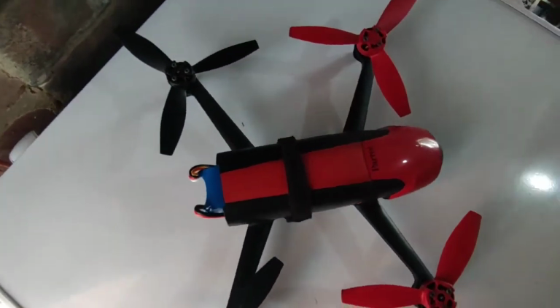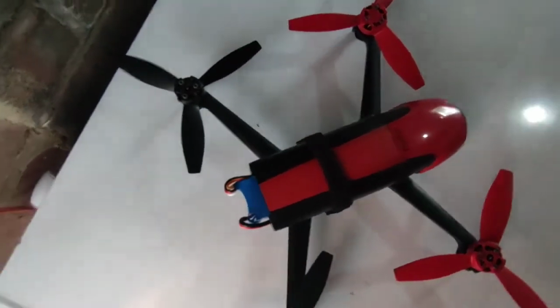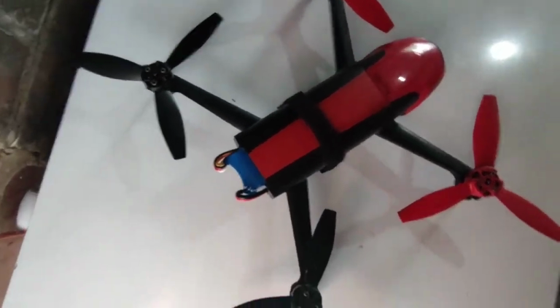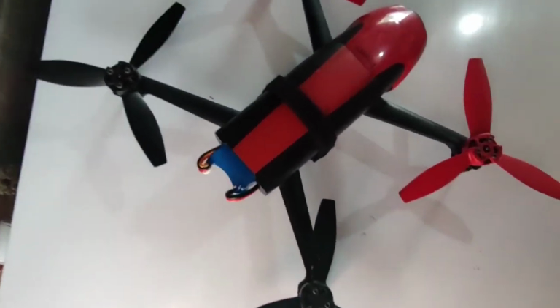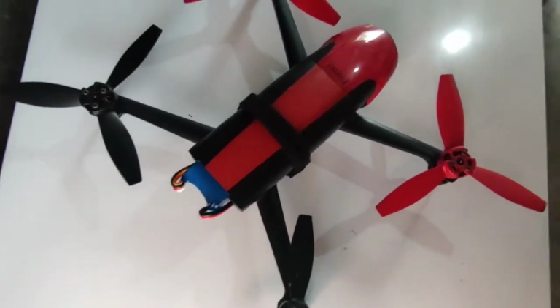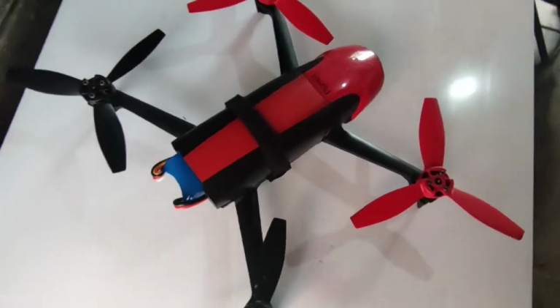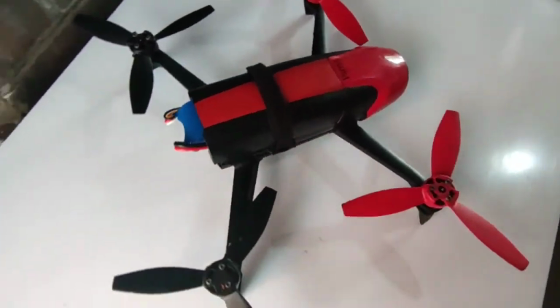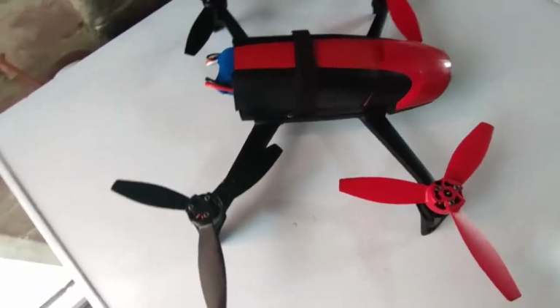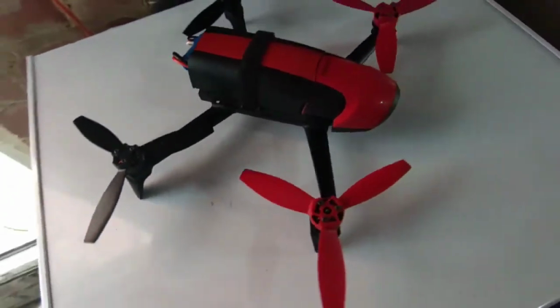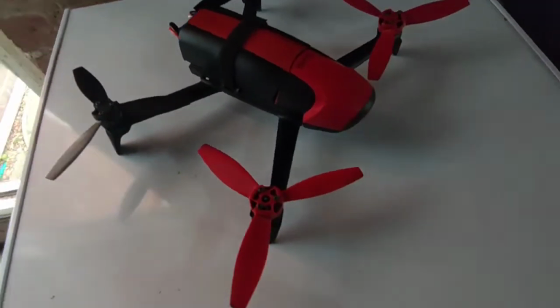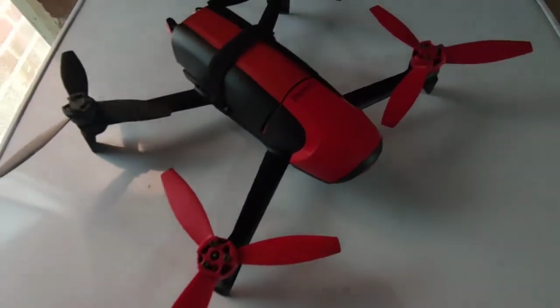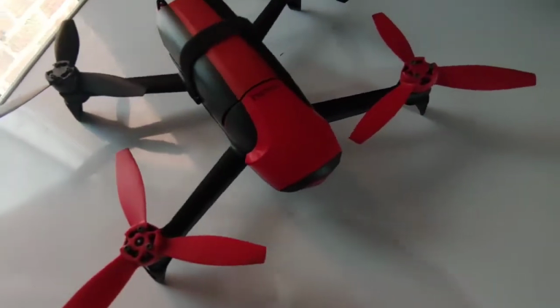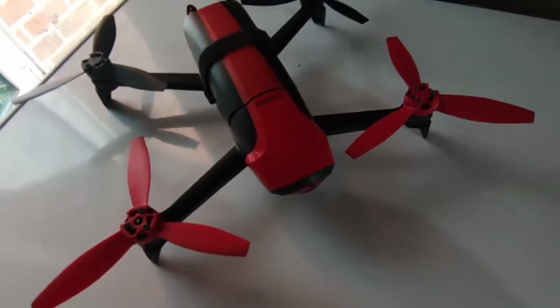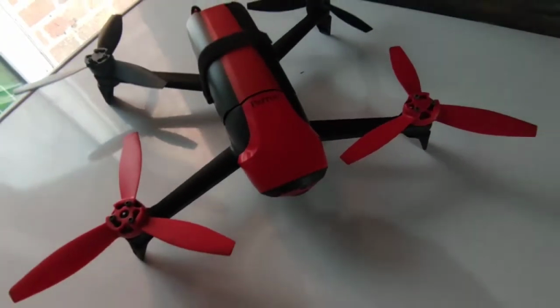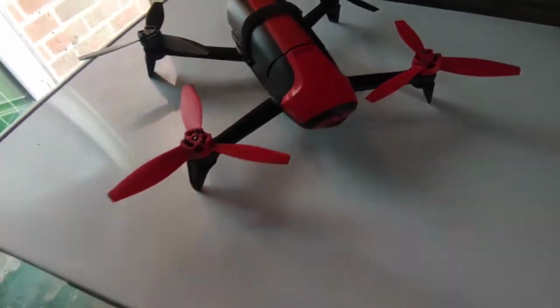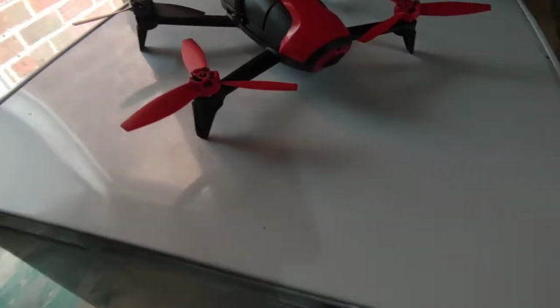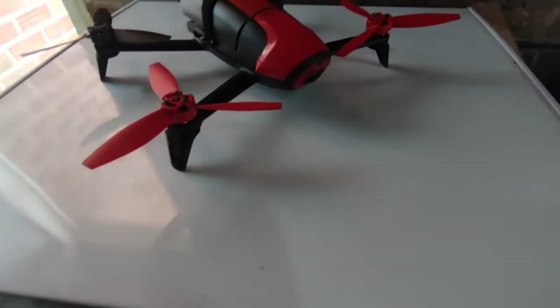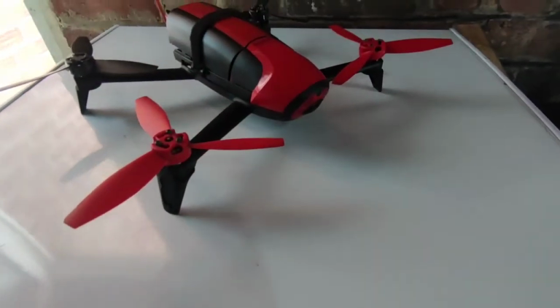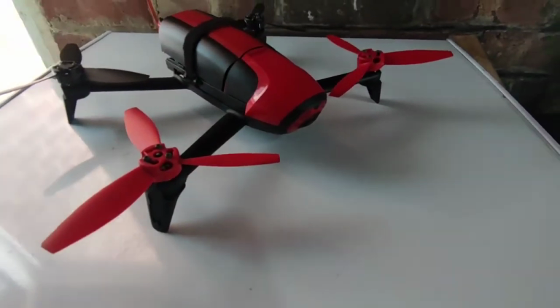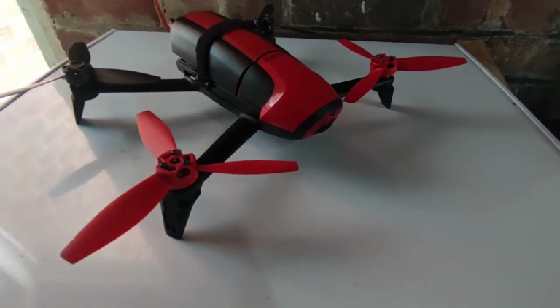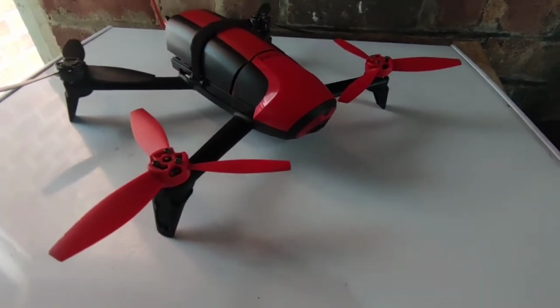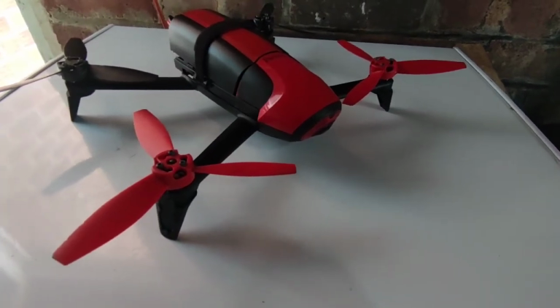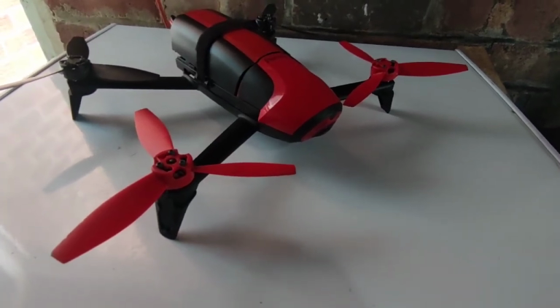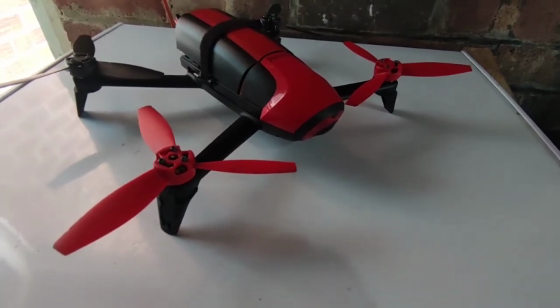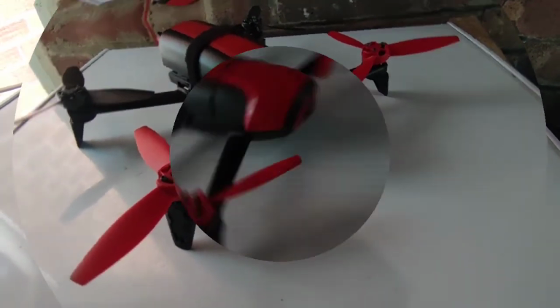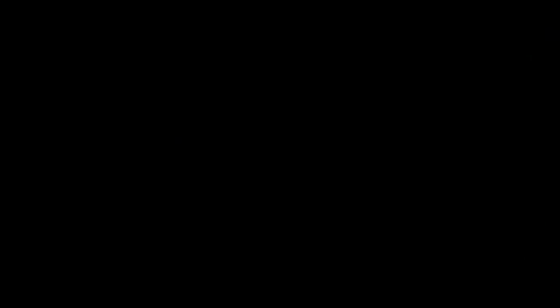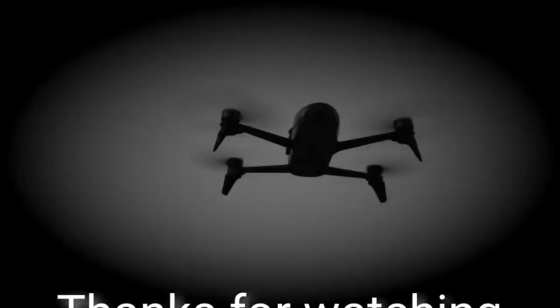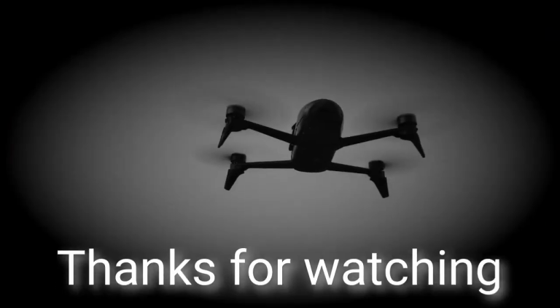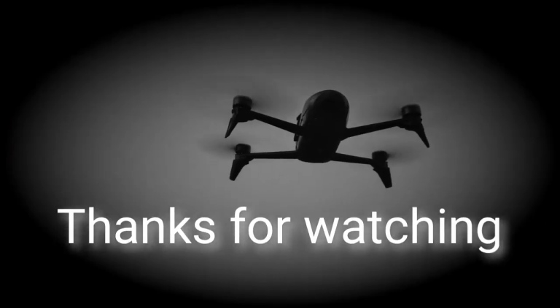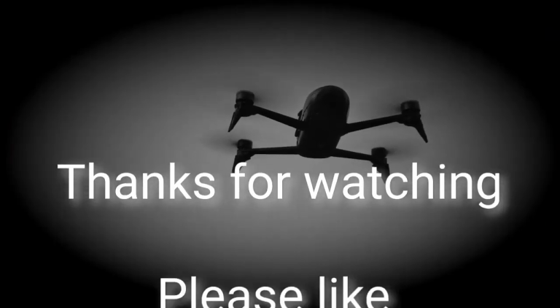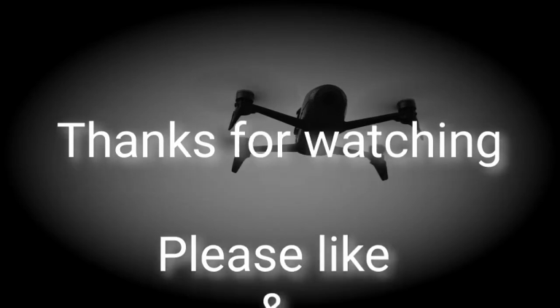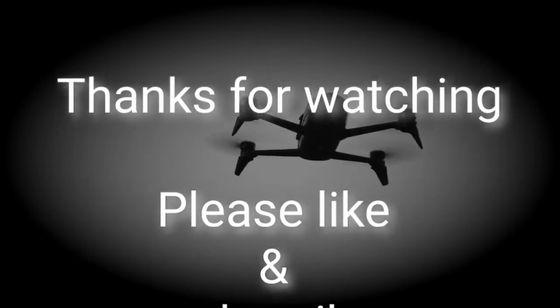I hope you found that helpful. I'm planning to make another video to show how to actually make this battery. As it stands, this drone is ready to fly. Bye!